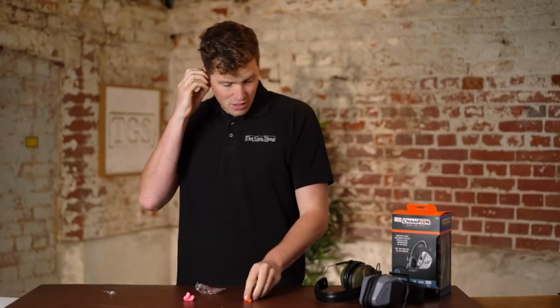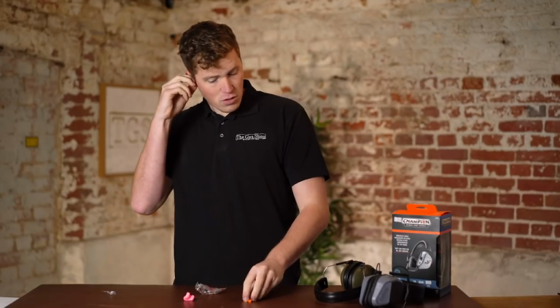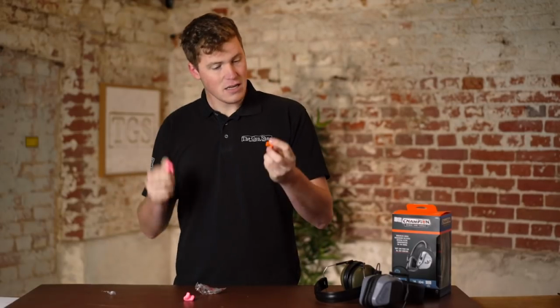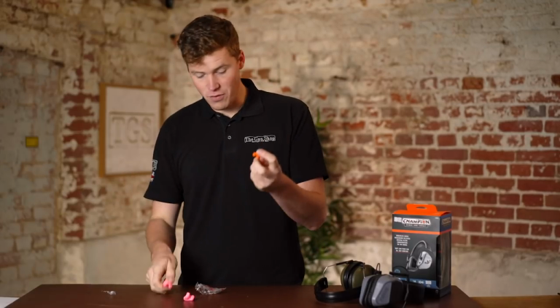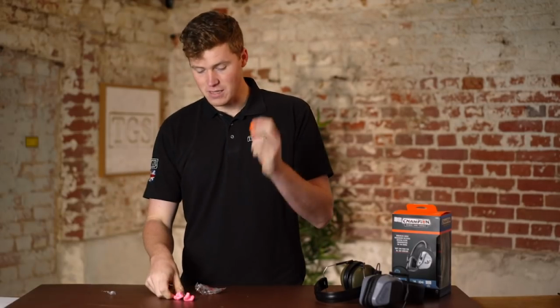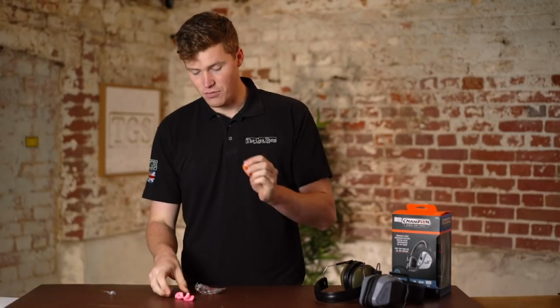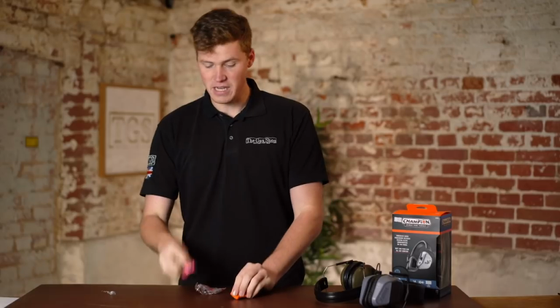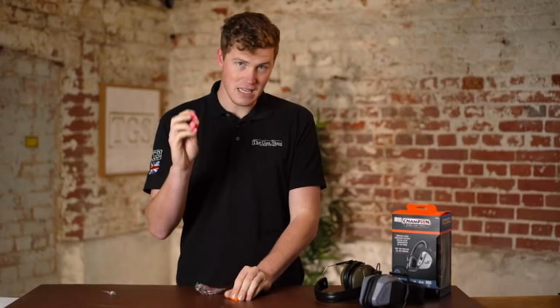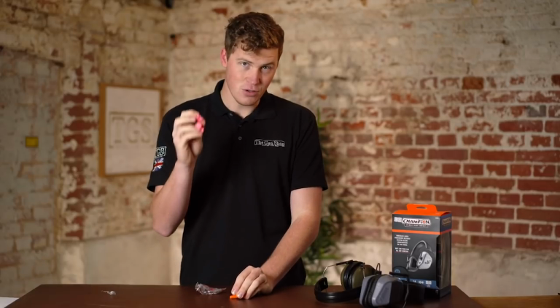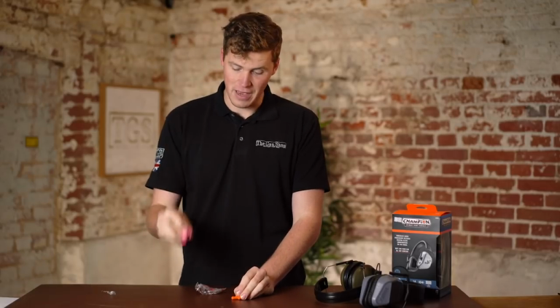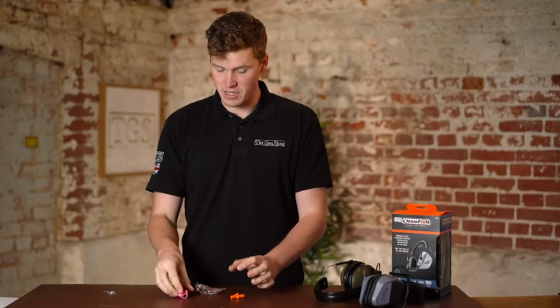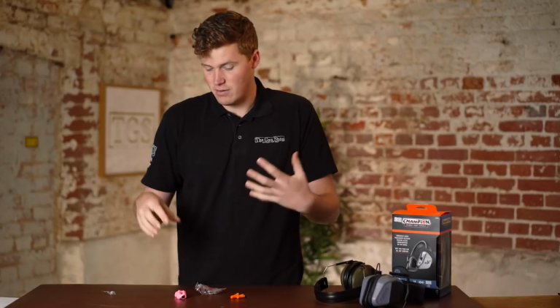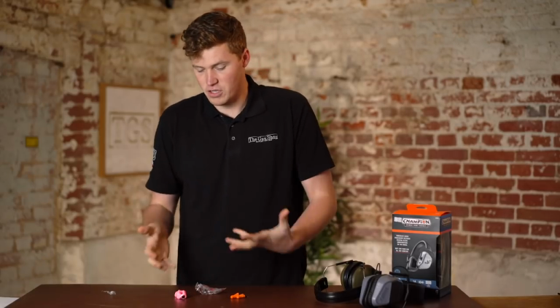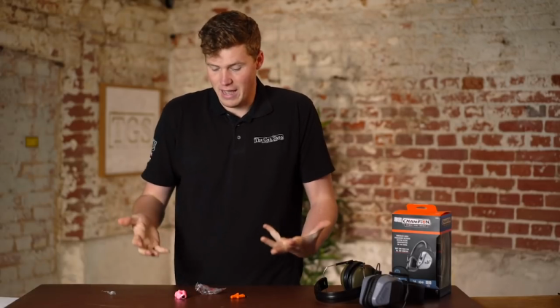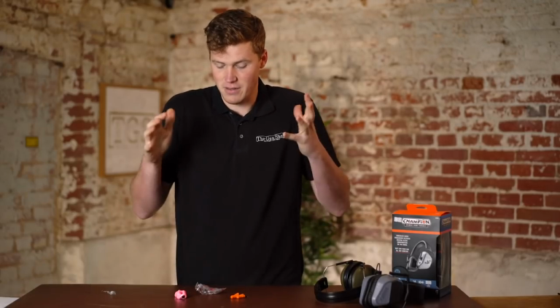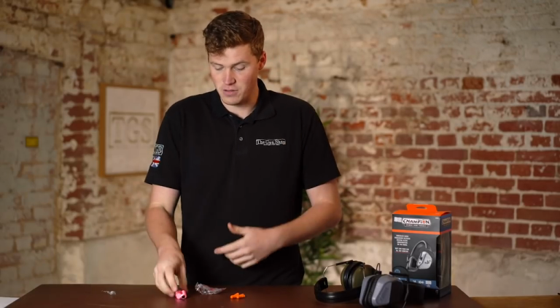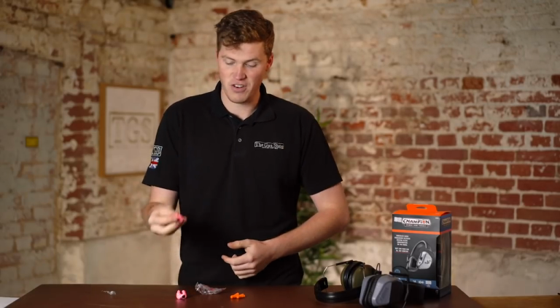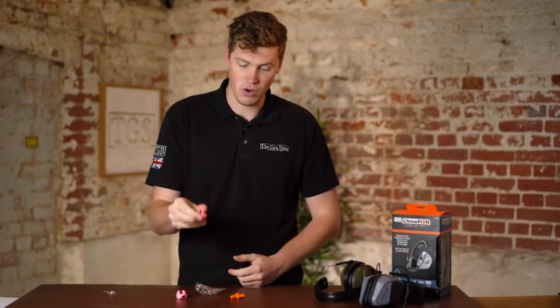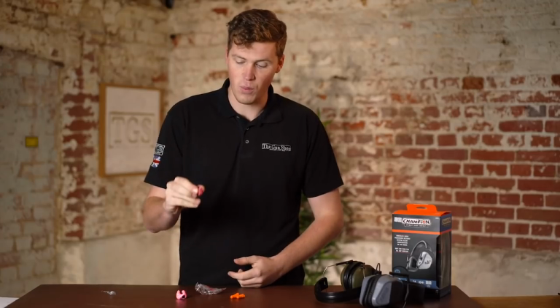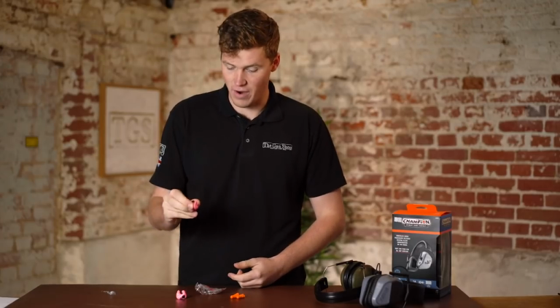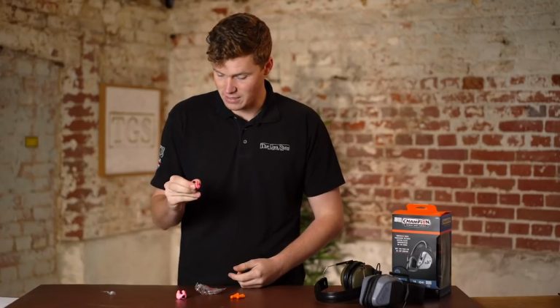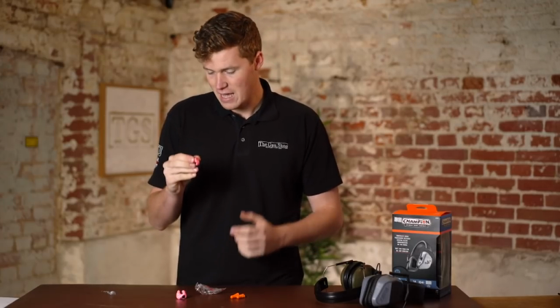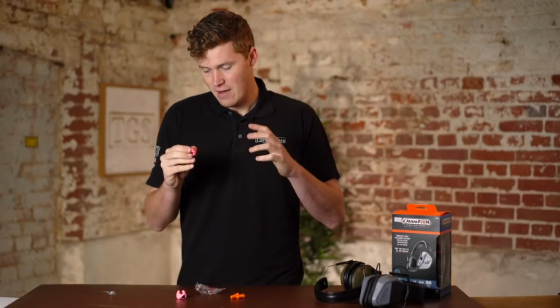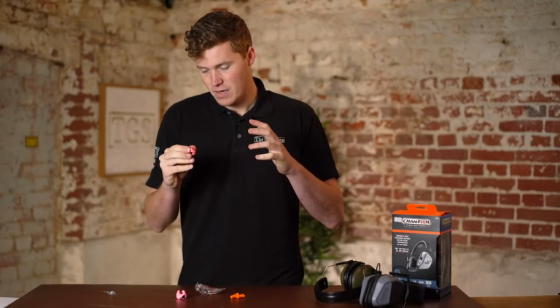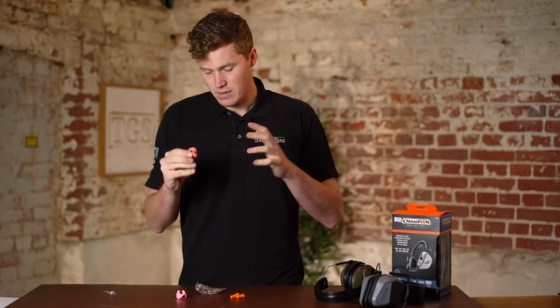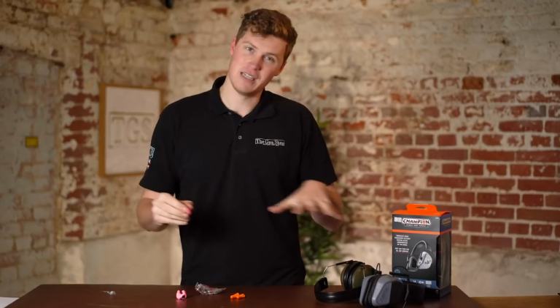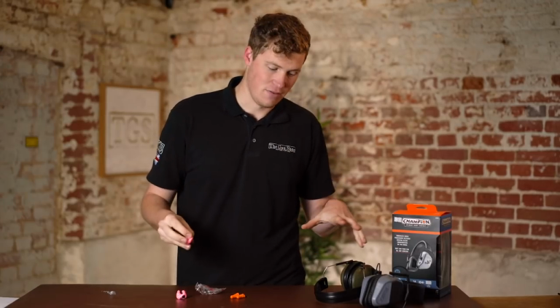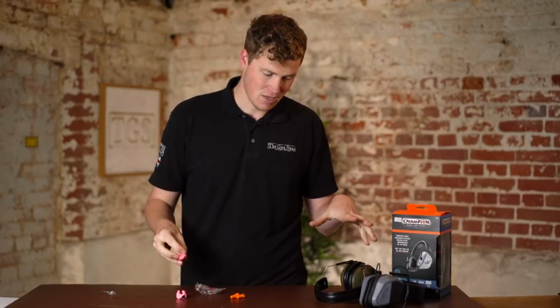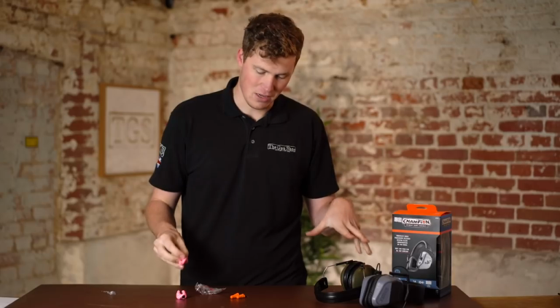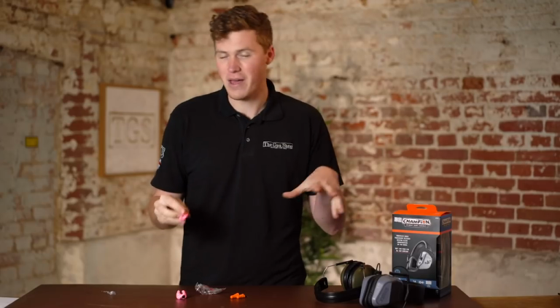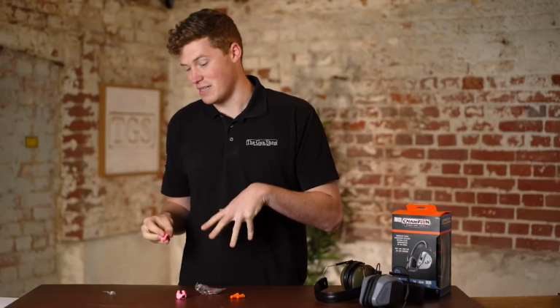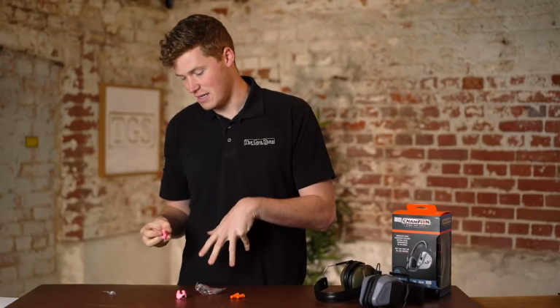These foam ones and the non-foam silicone ones suffer with age. Even custom ones suffer with age — the compression ages slightly and the valve system will degrade slightly regardless of what you've got. None of these things last forever — not without any maintenance, at least.